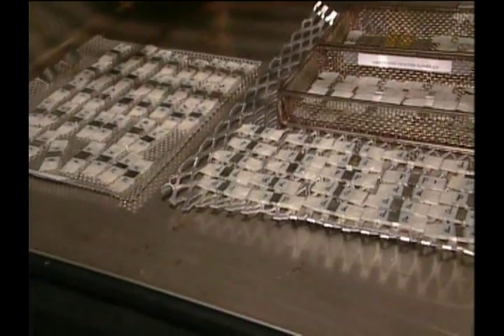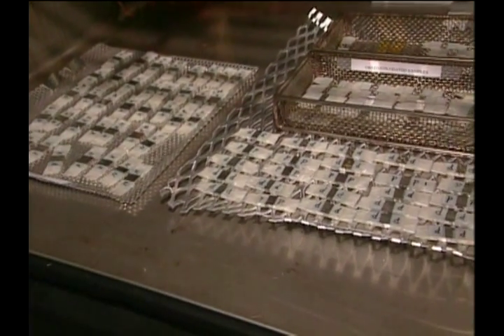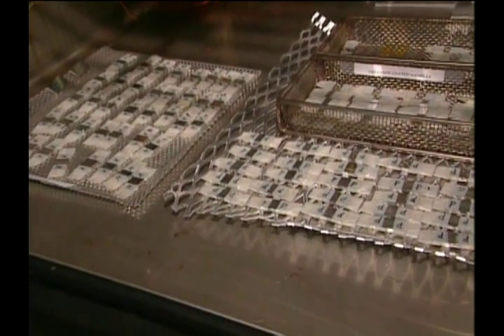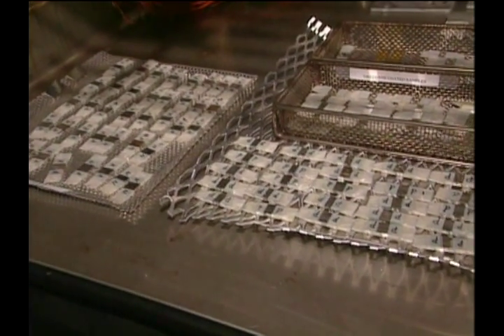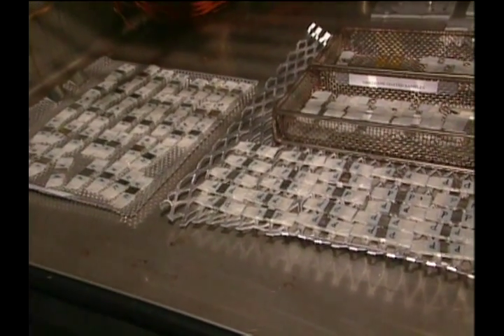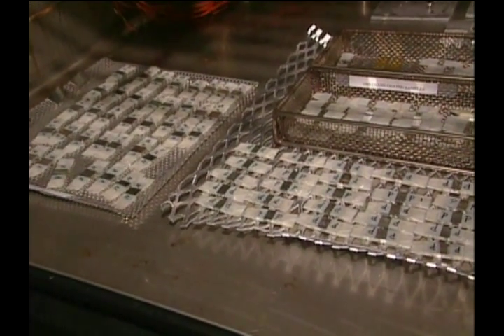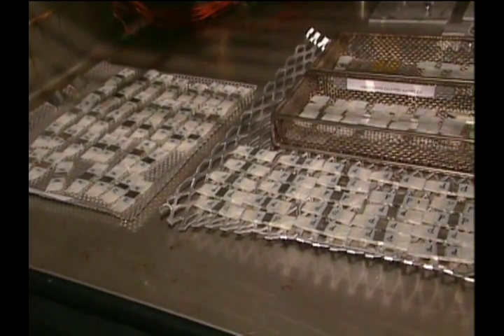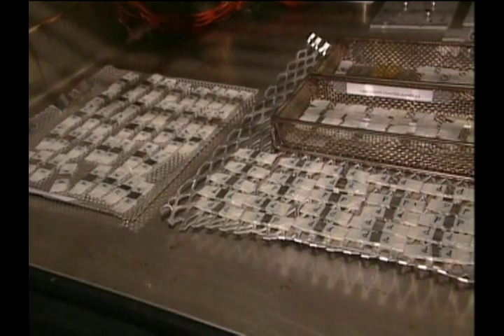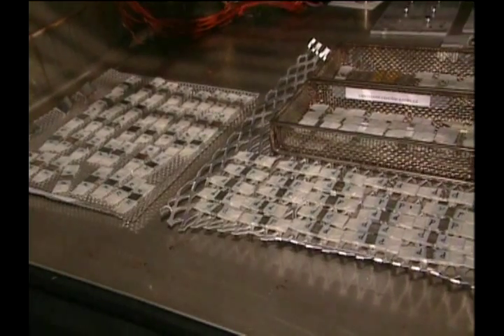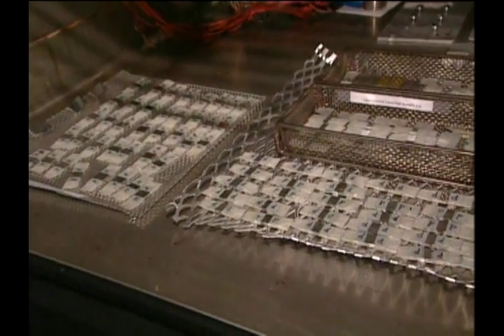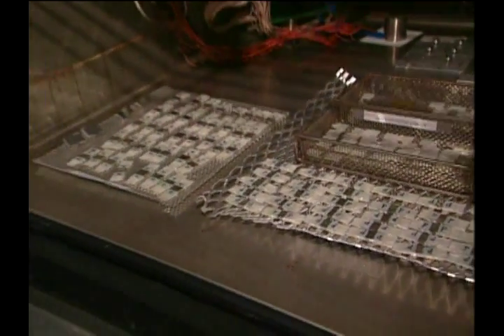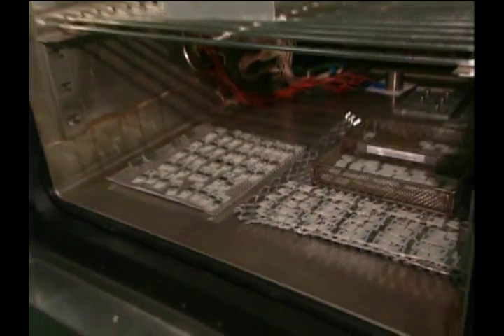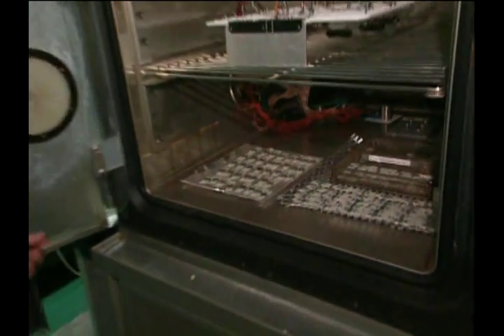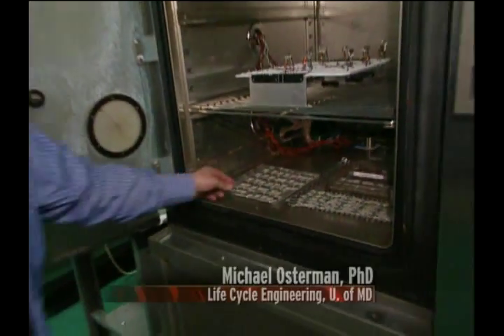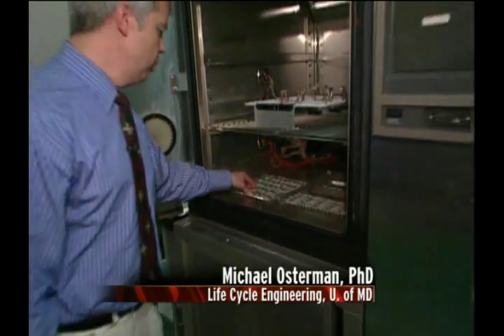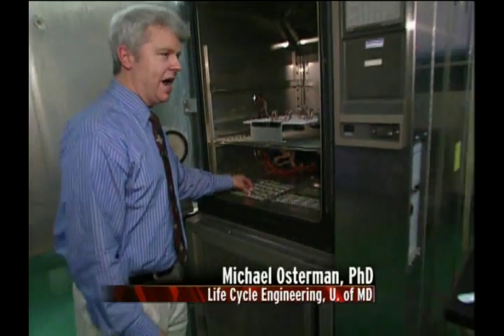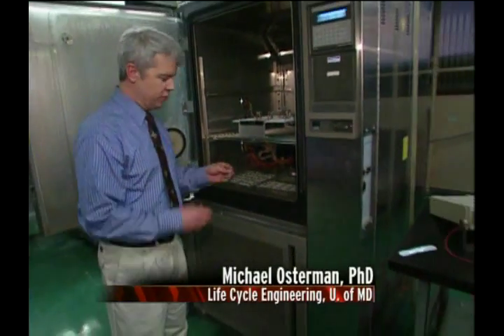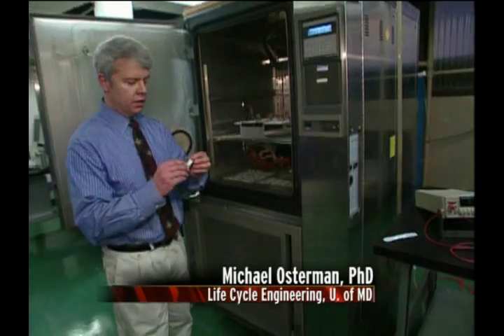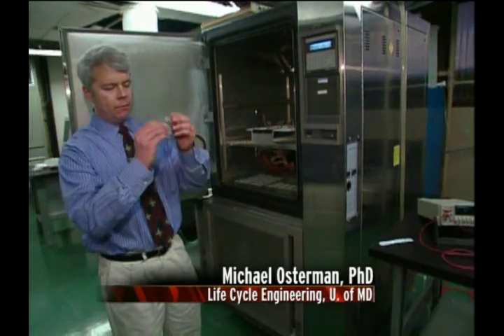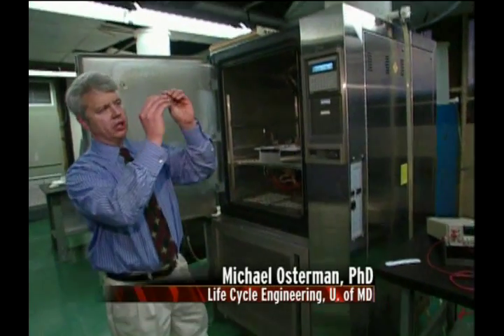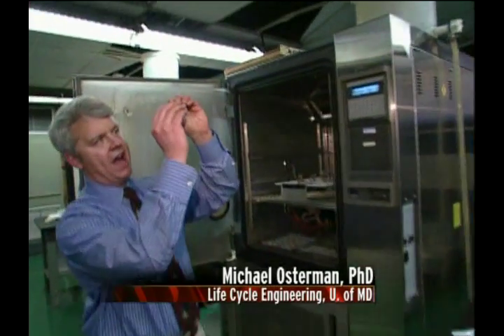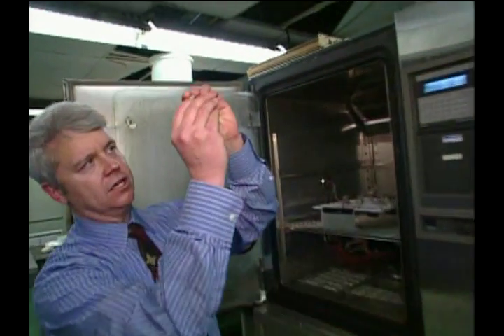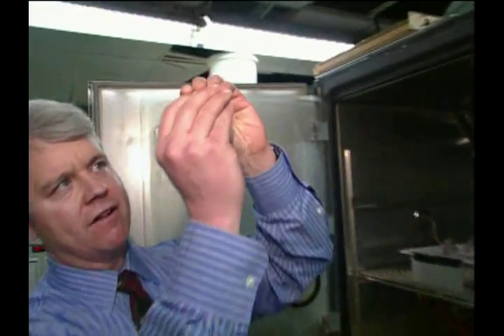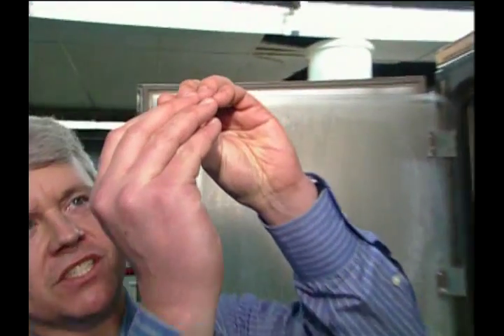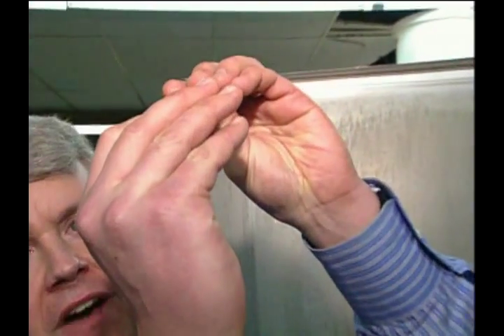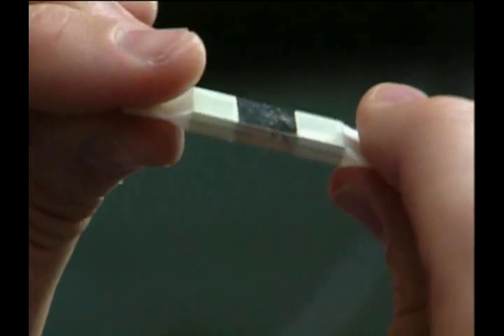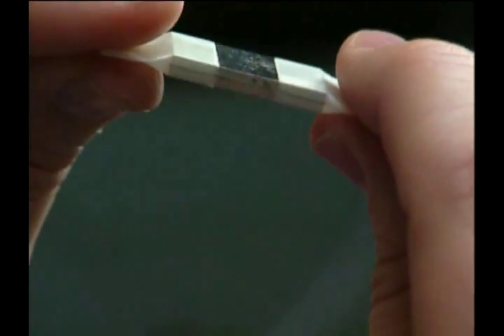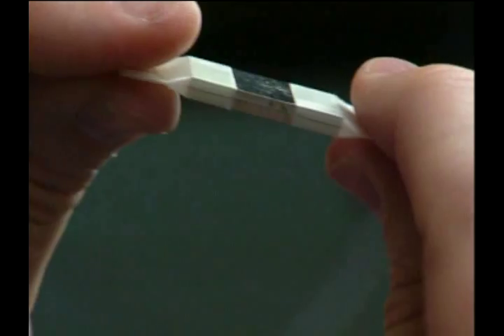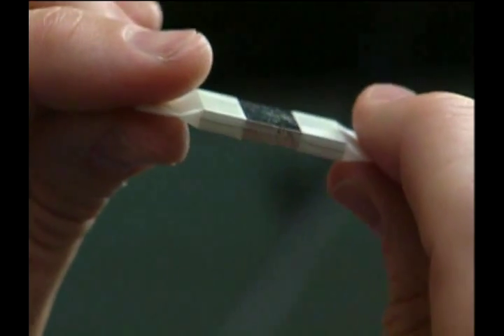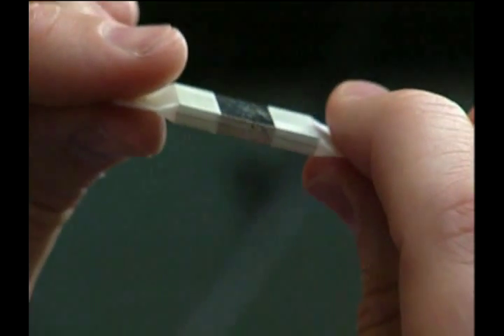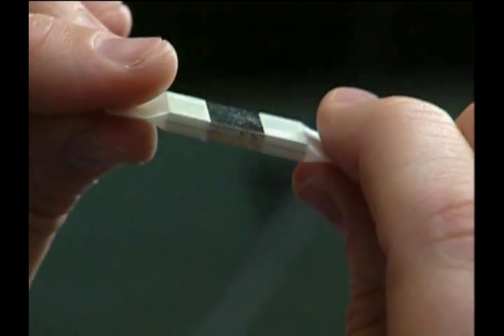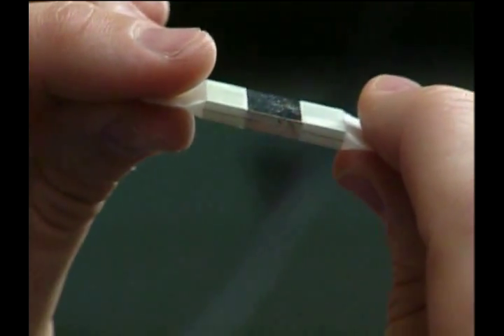These plates are being subjected to 50% humidity at 50 degrees Celsius. And pulling one out, if you look, basically we have a span of about 75 microns spacing between these two plates.